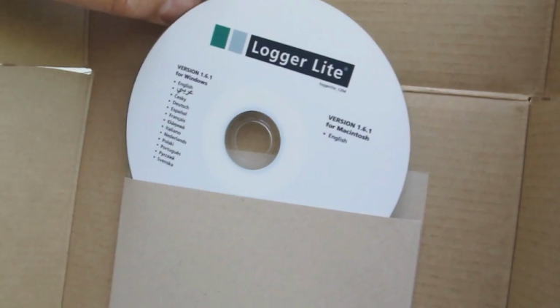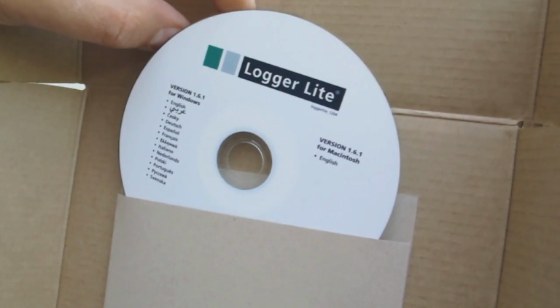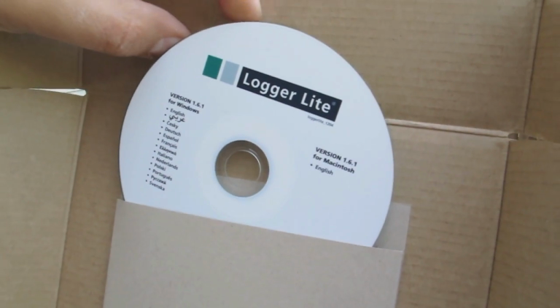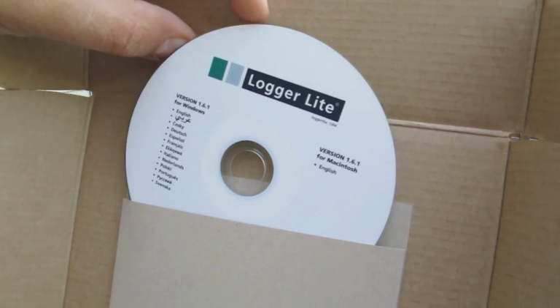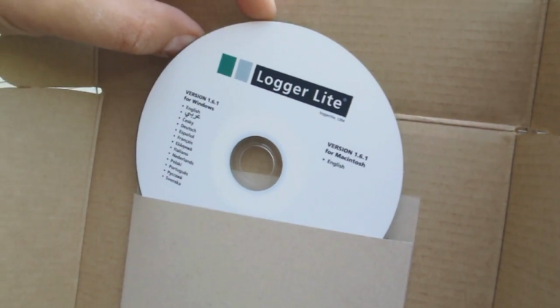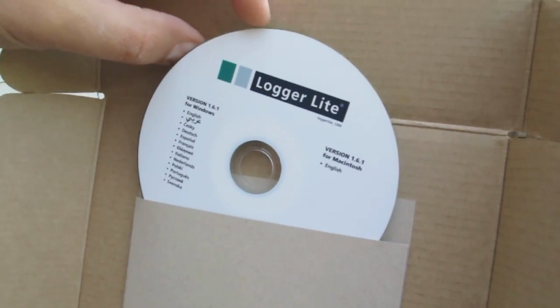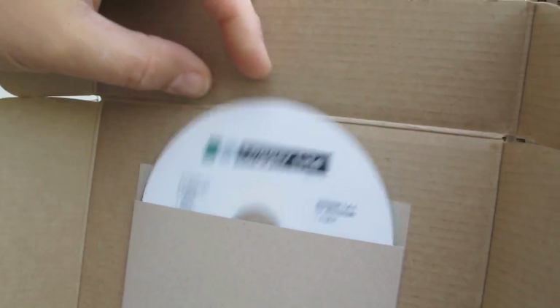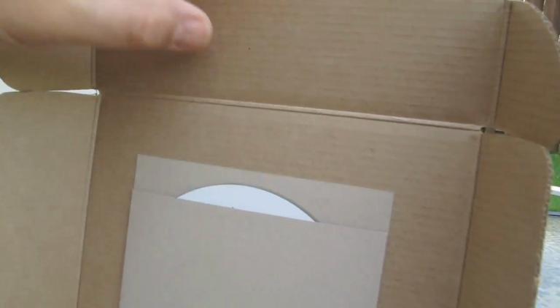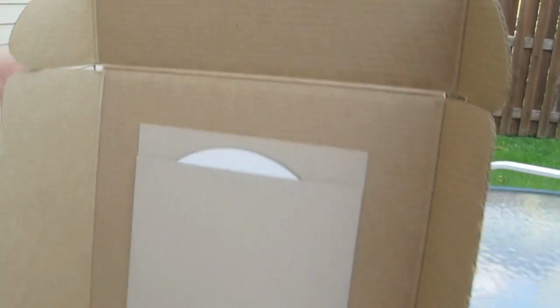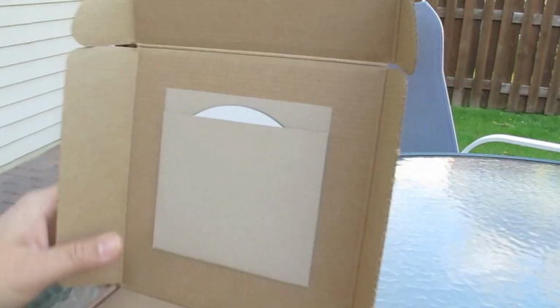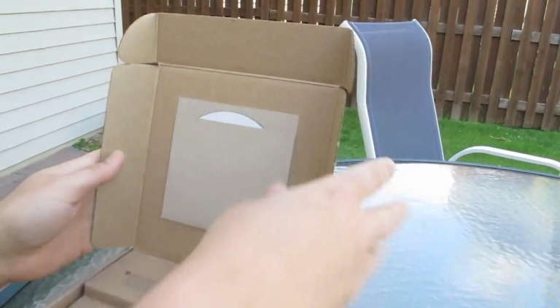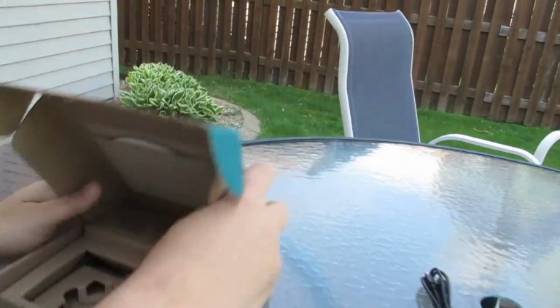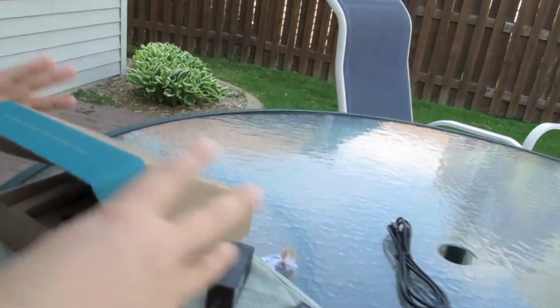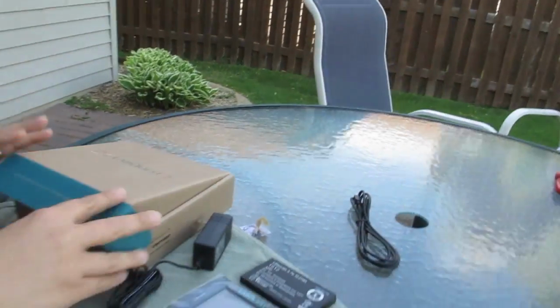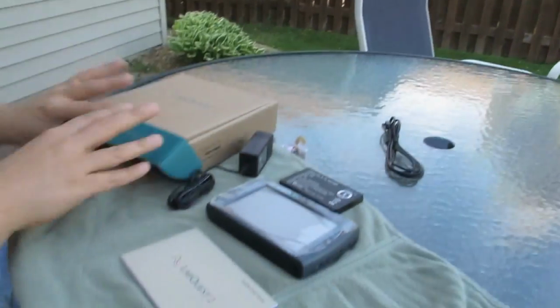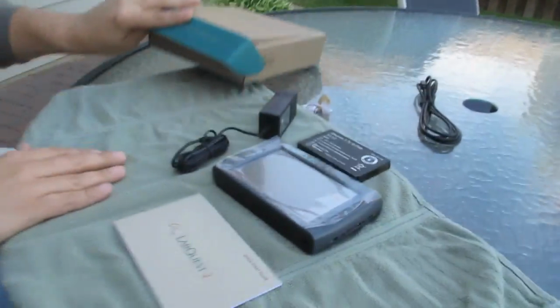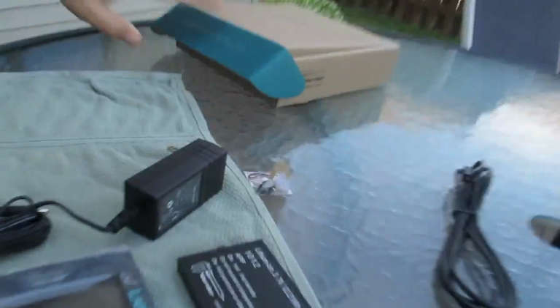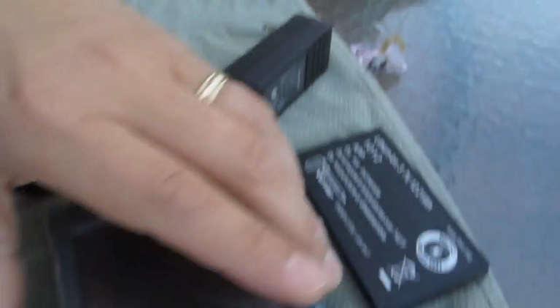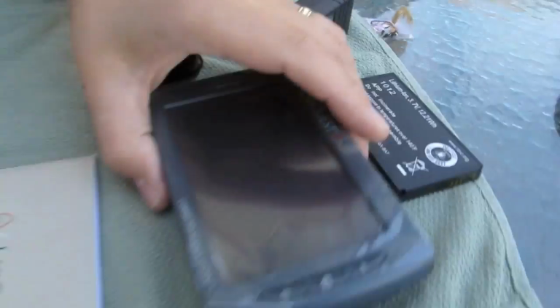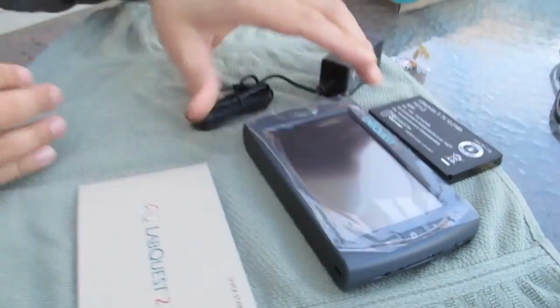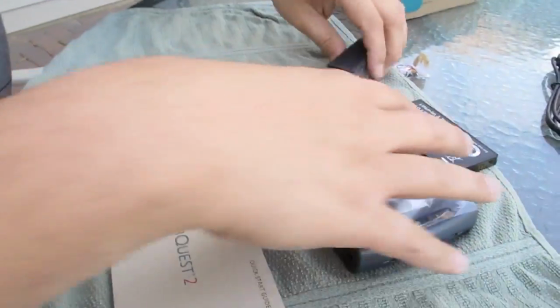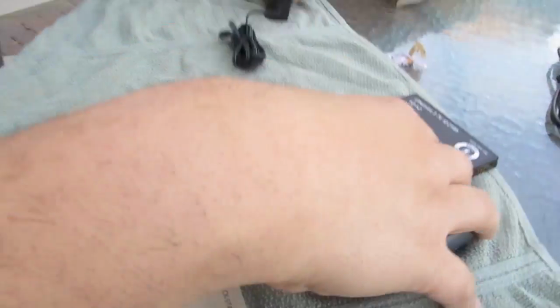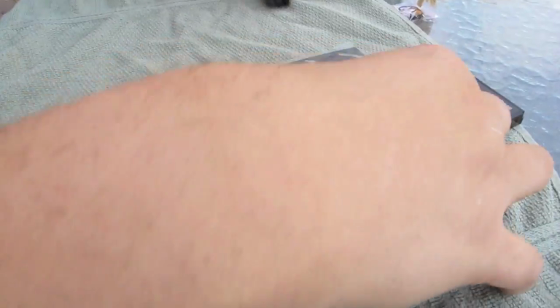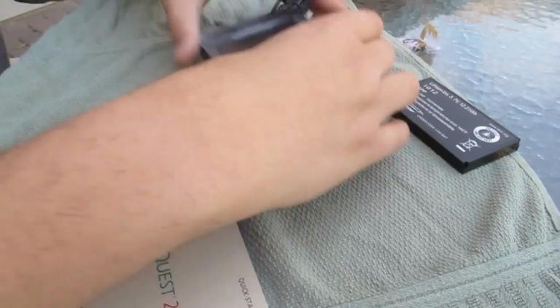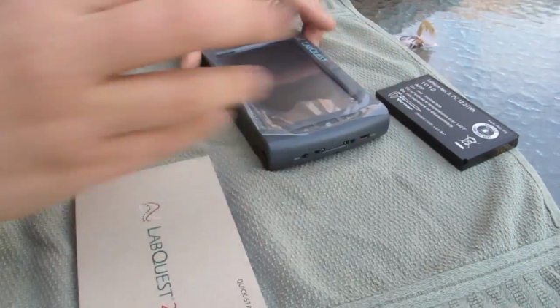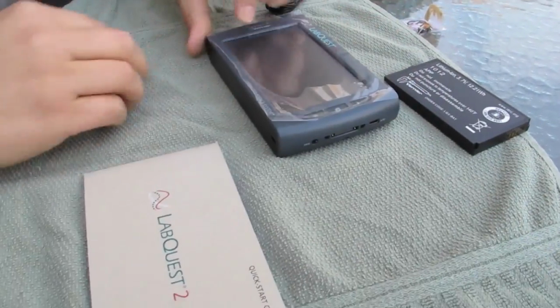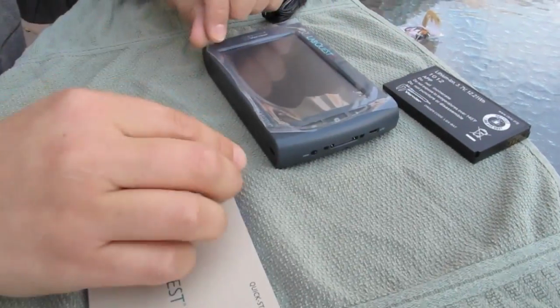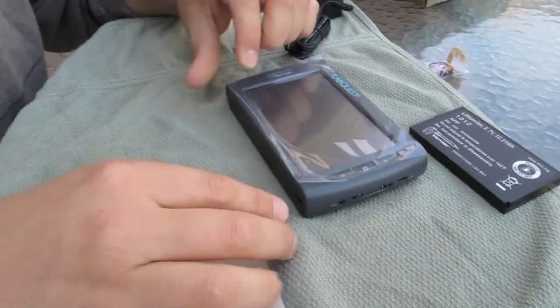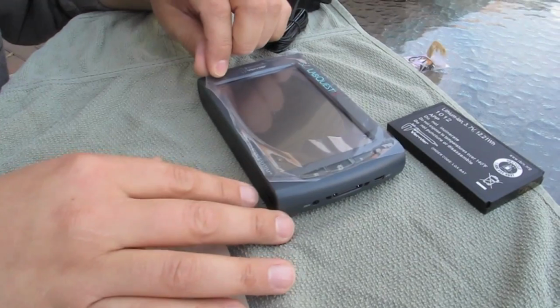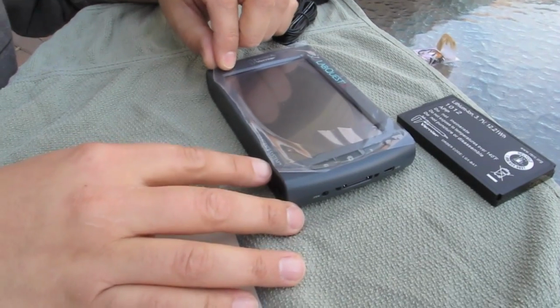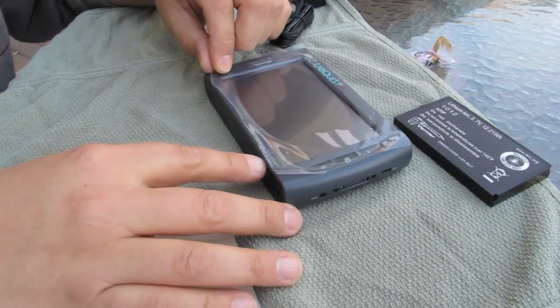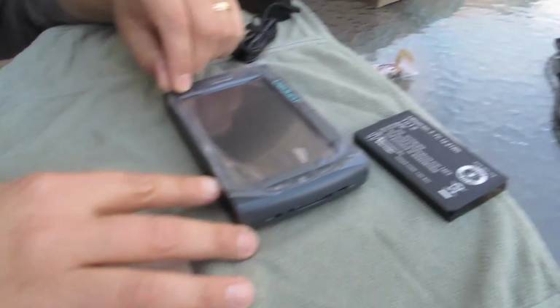It'll work with Logger Pro, but you have to get the update — like version 3.8 something. Set that aside. So if you have Logger Pro at school, you'll need to update it to work with the LabQuest 2, or install Logger Lite.